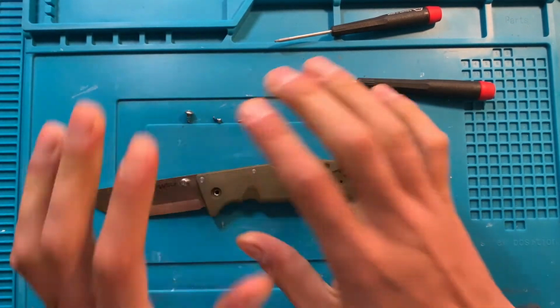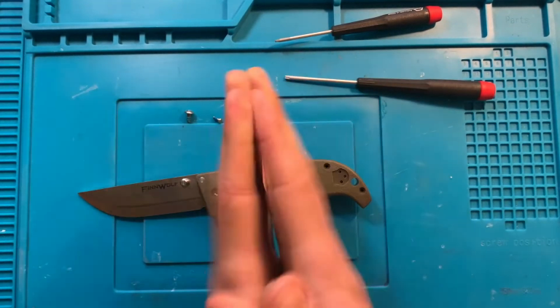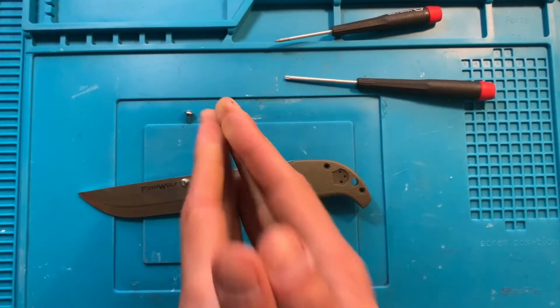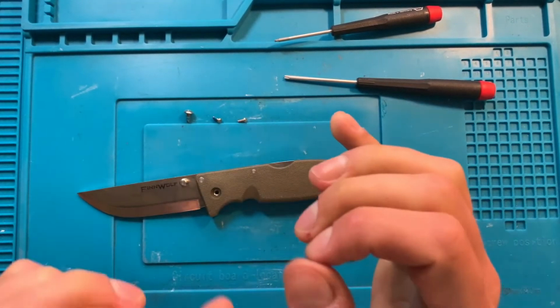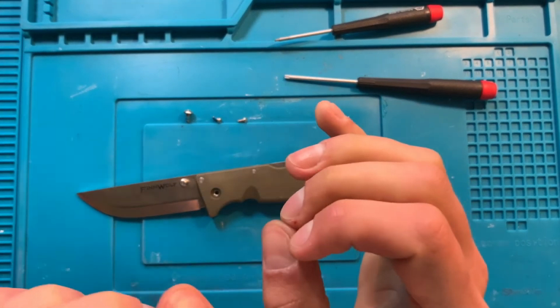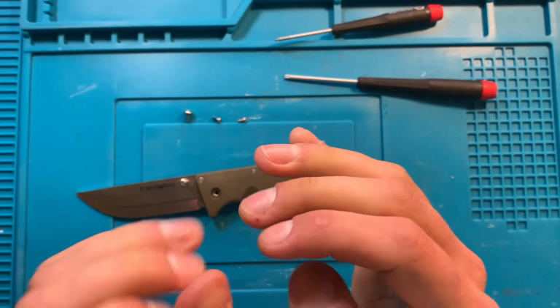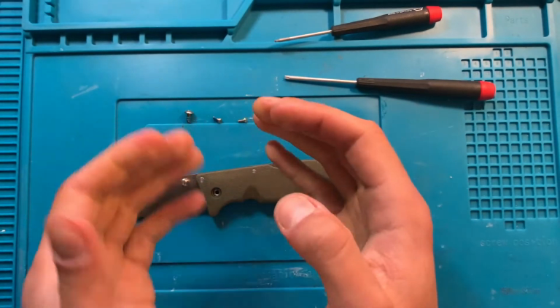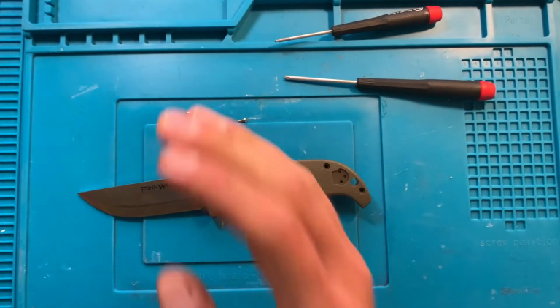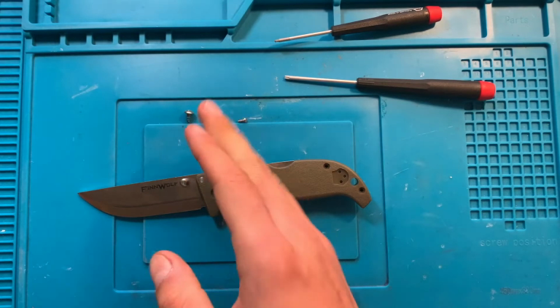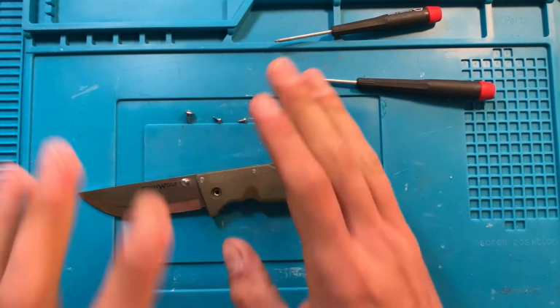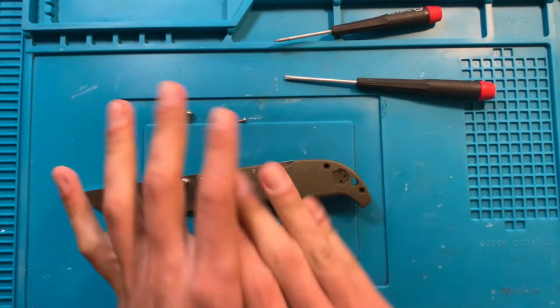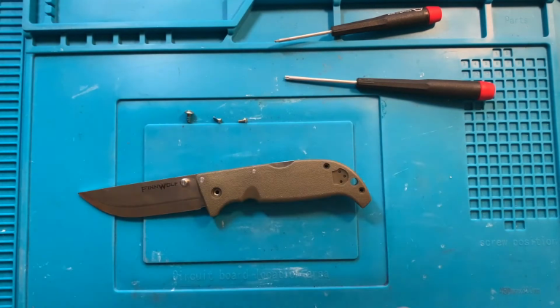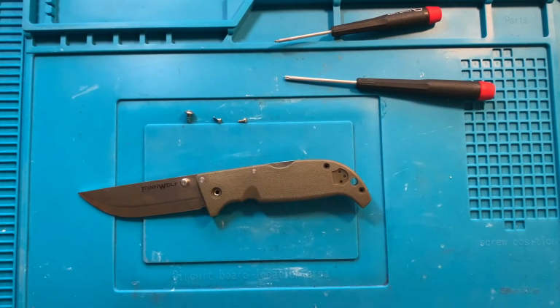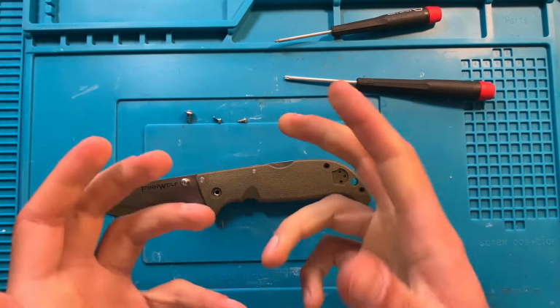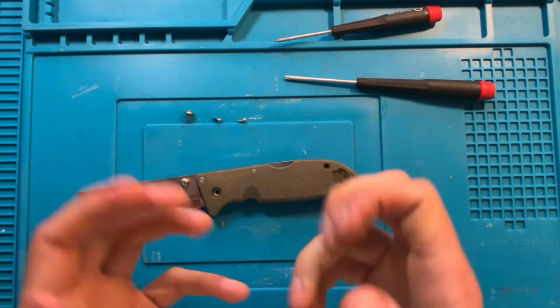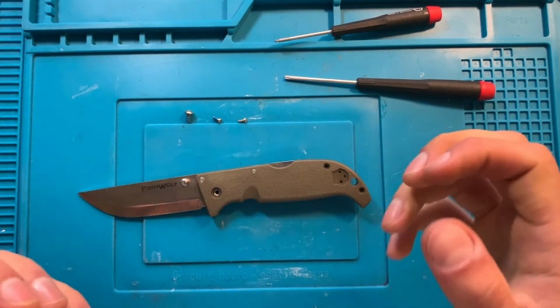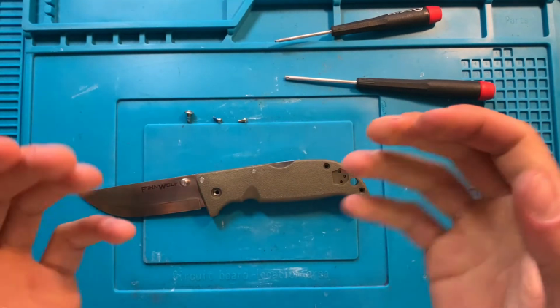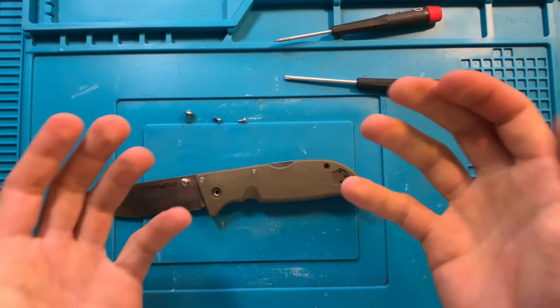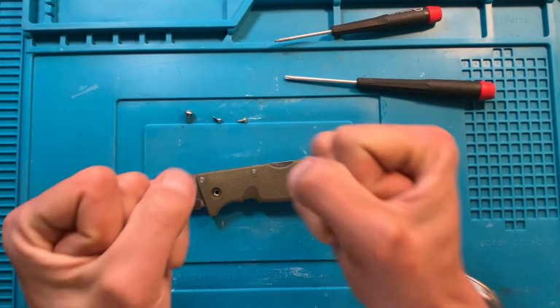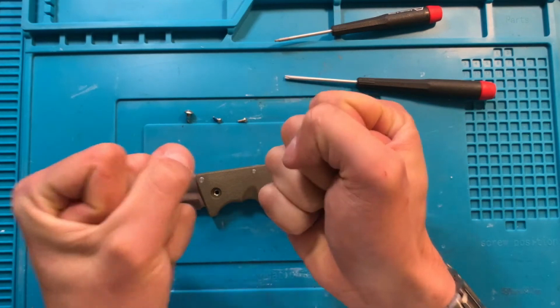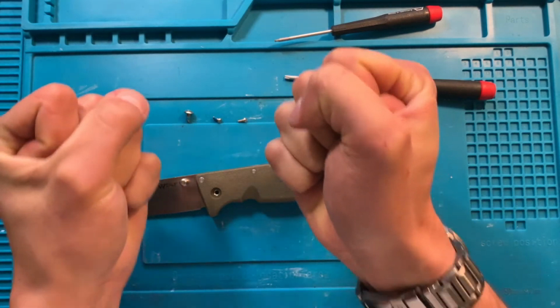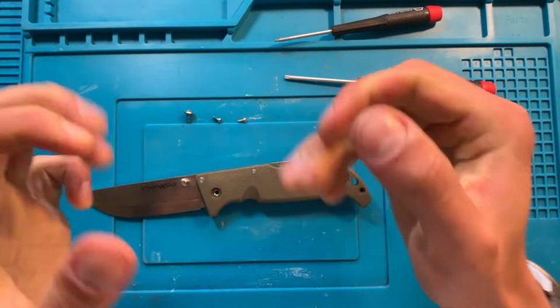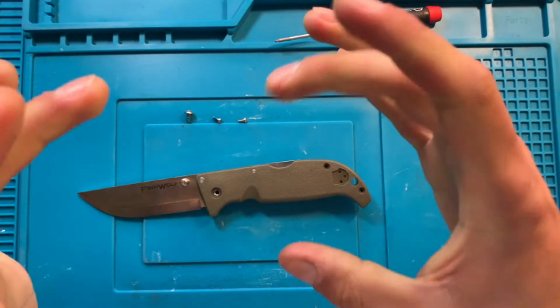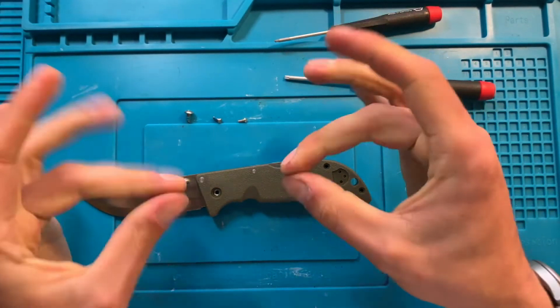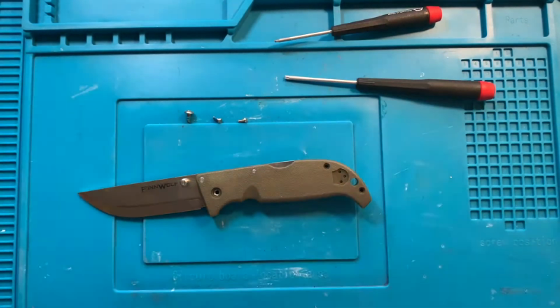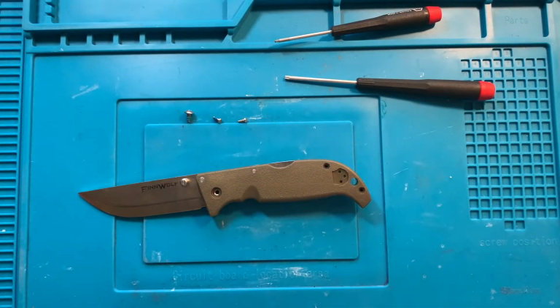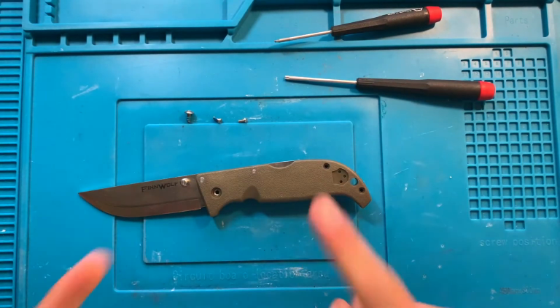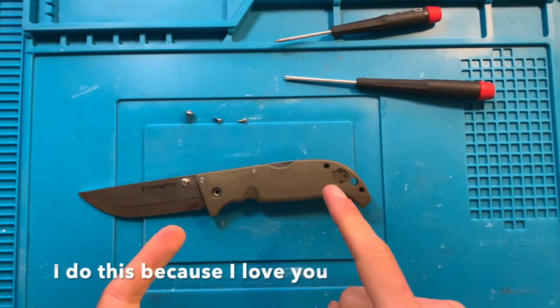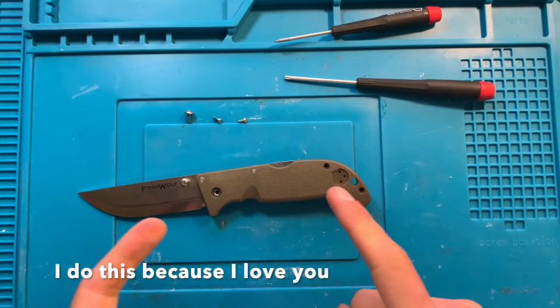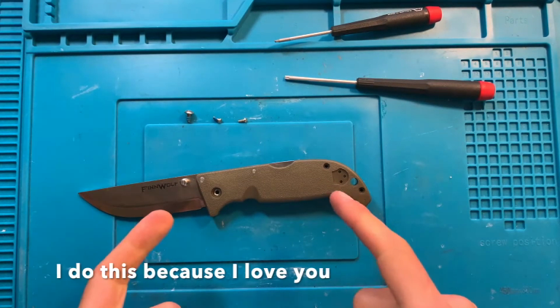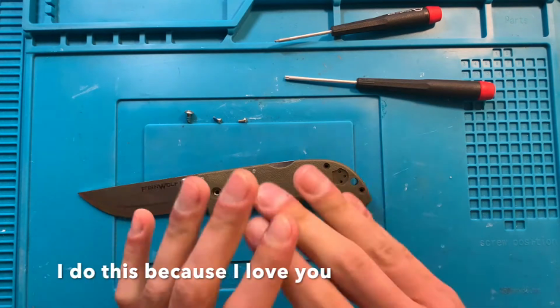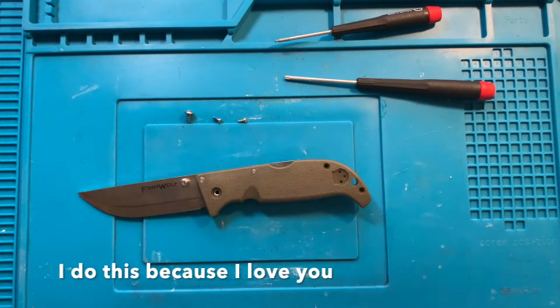Before I open this — lockbacks, be very careful disassembling a lockback knife, because they are a pain to put back together. I don't really expect the Triad to be any easier.